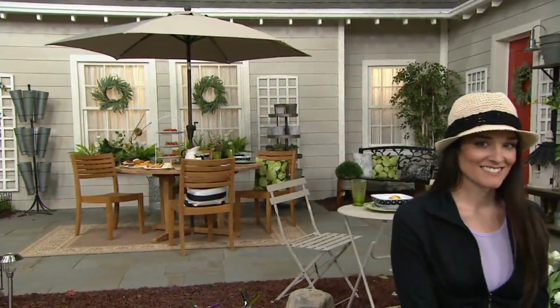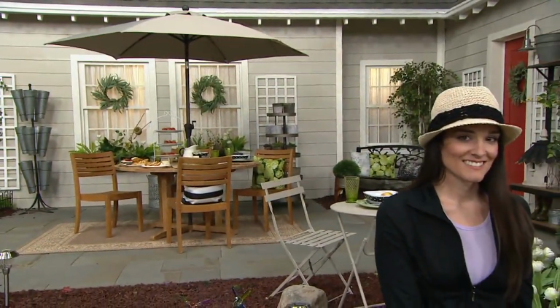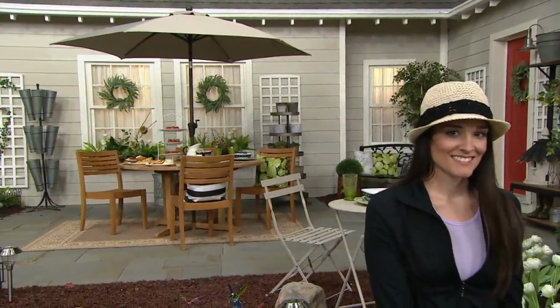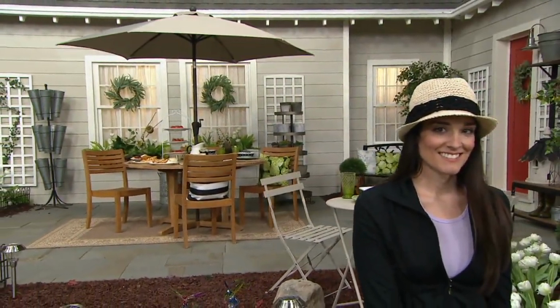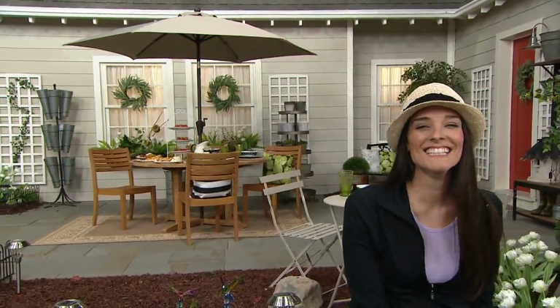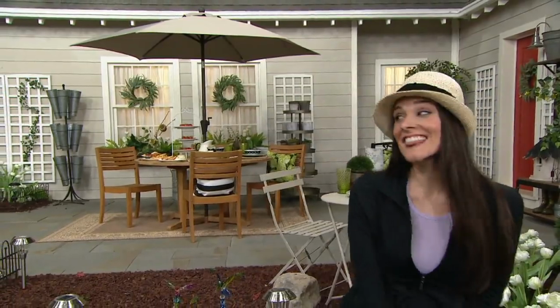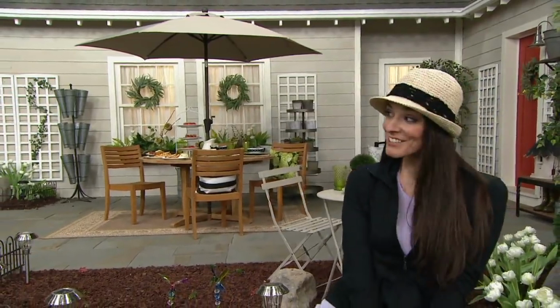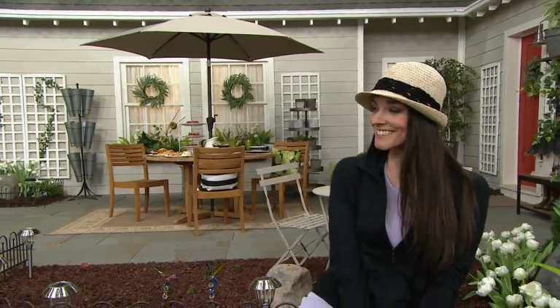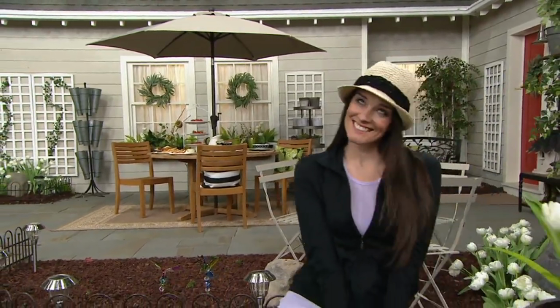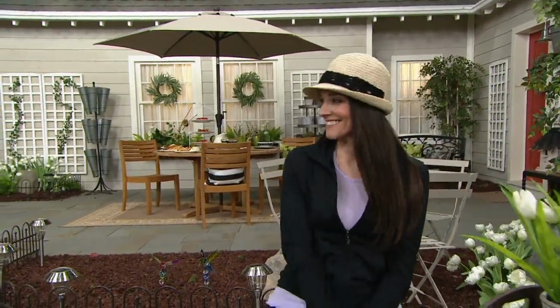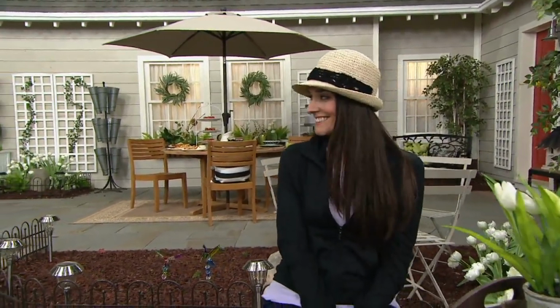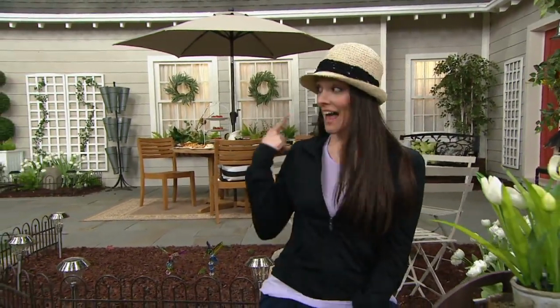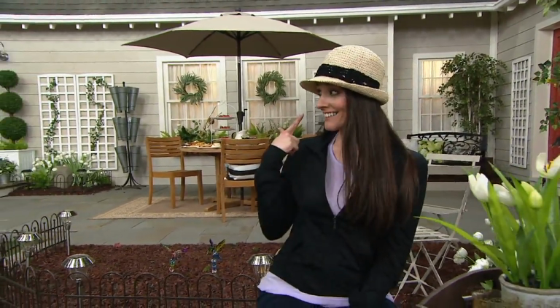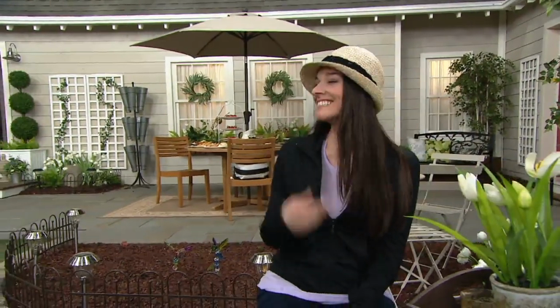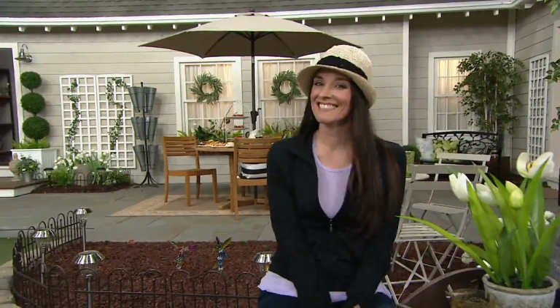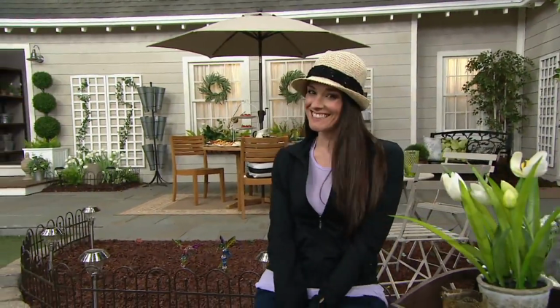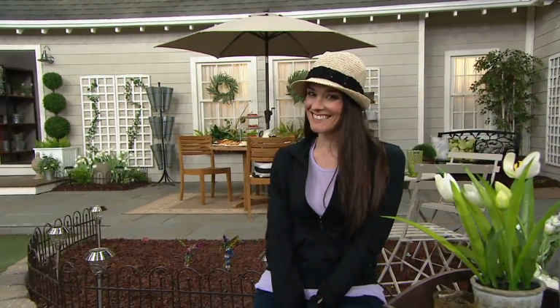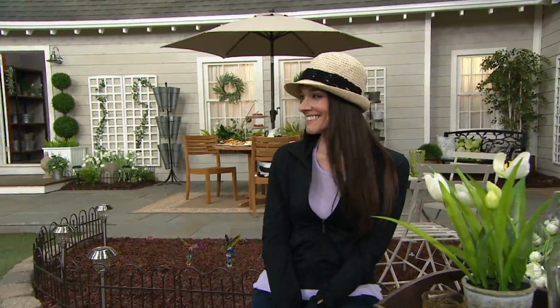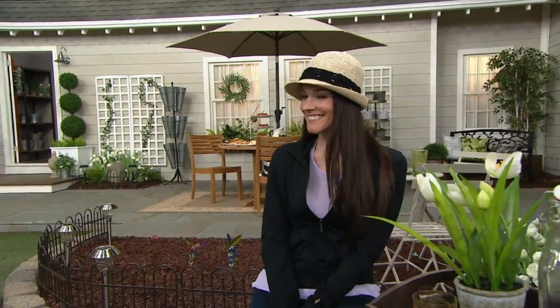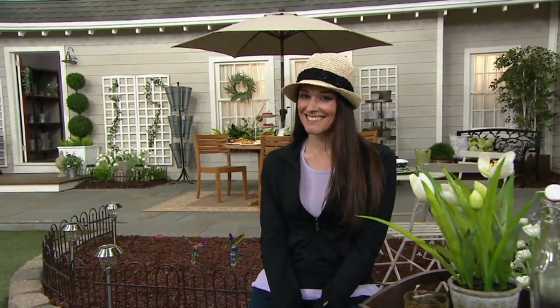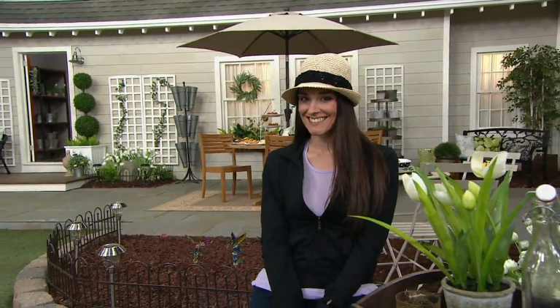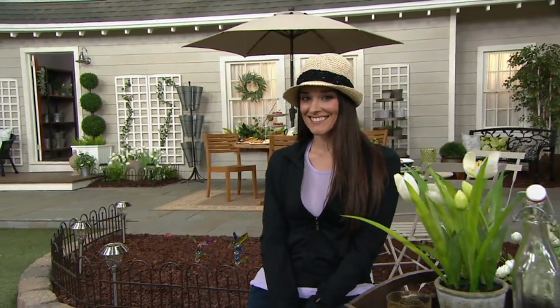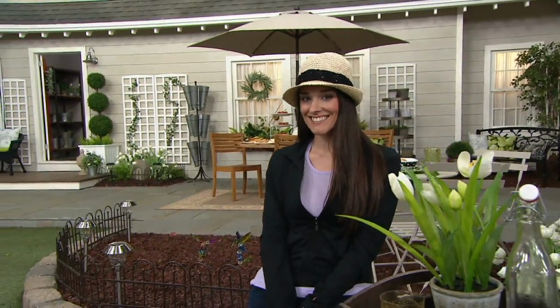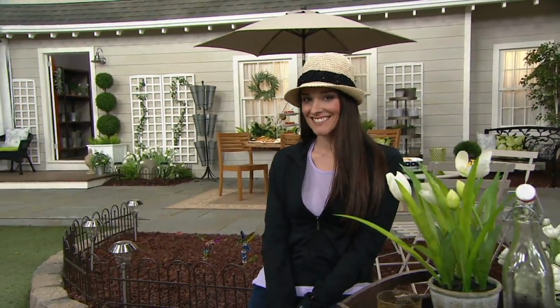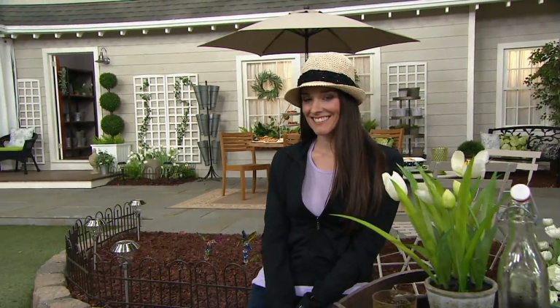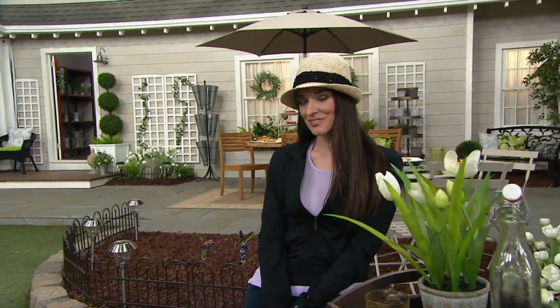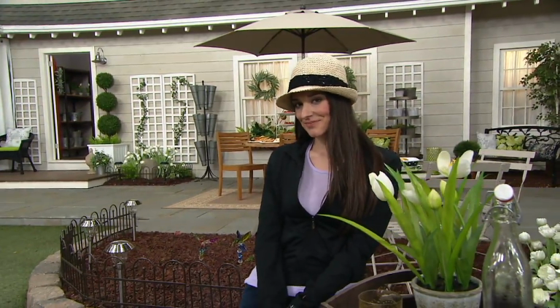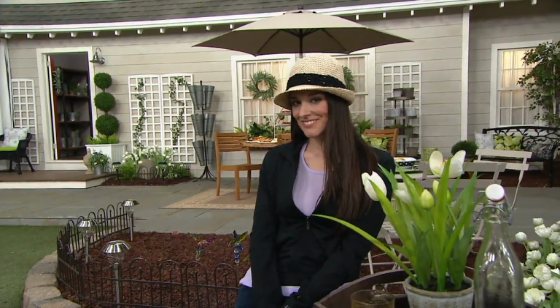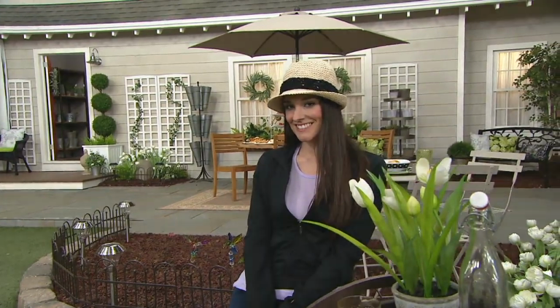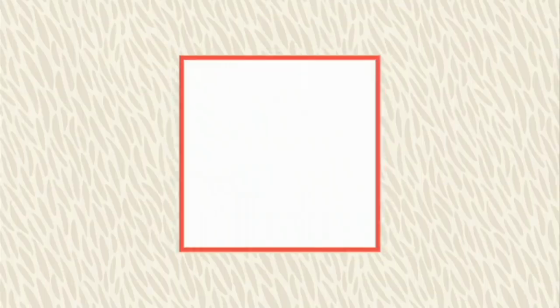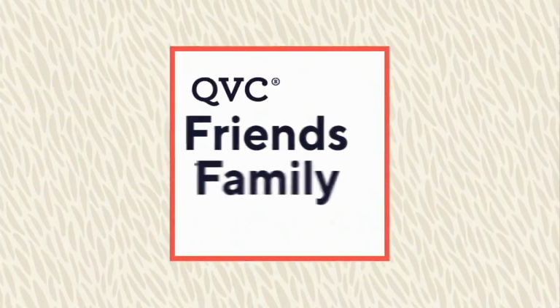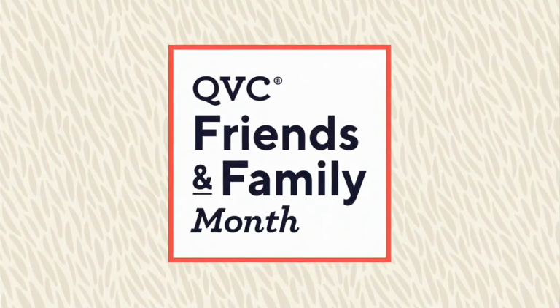Noelle, you look adorable. I totally think you need to get this. It's so cute. Item number A304-440 is your item number for that. That one is very, very popular.